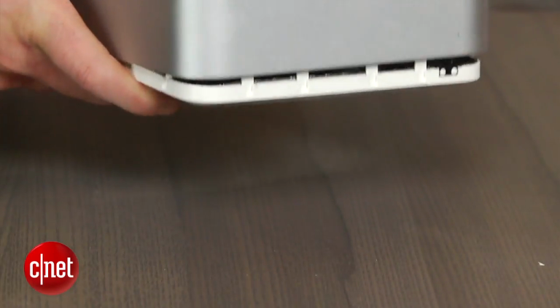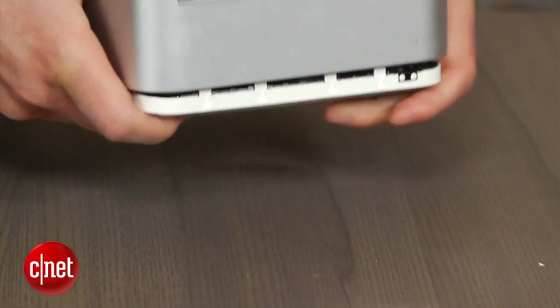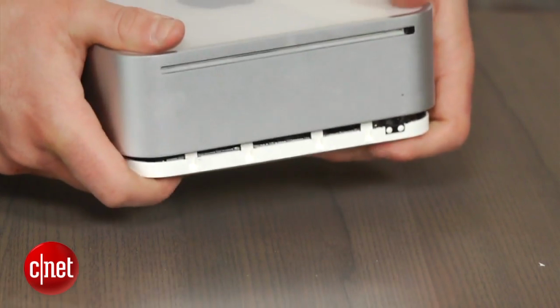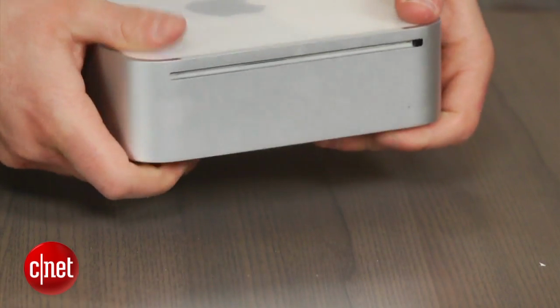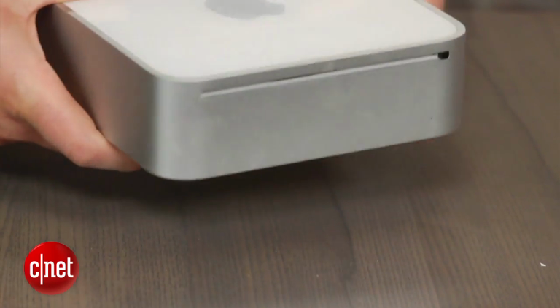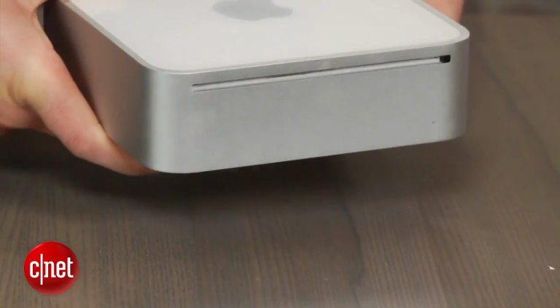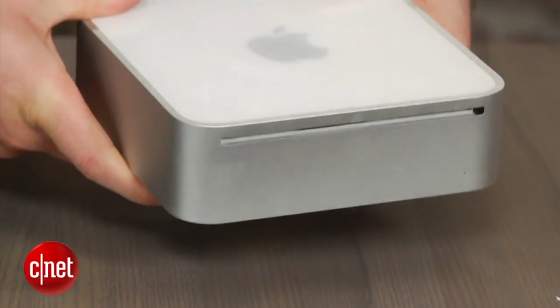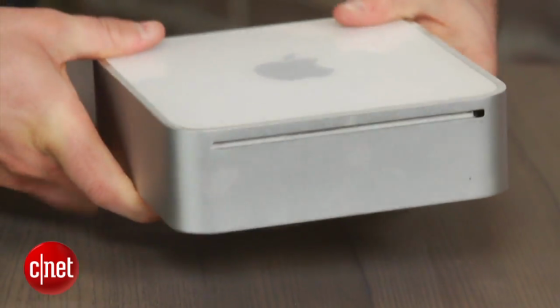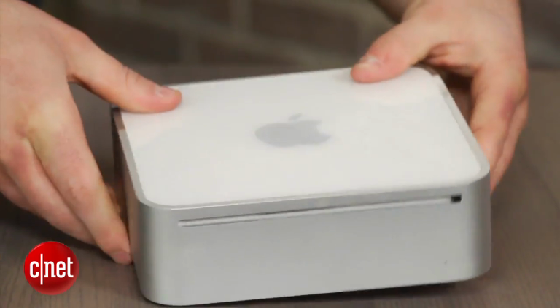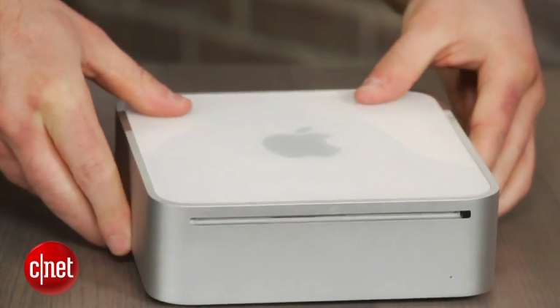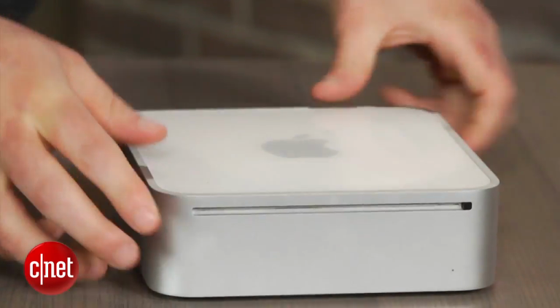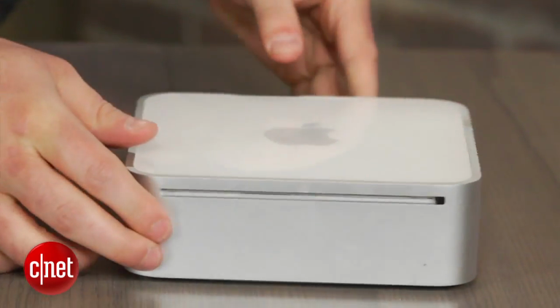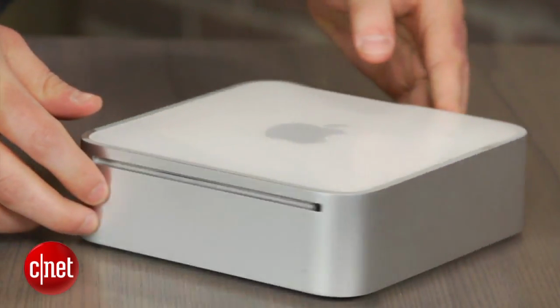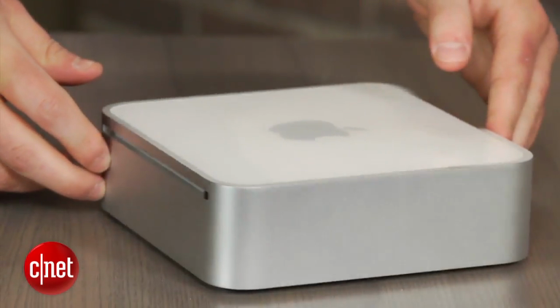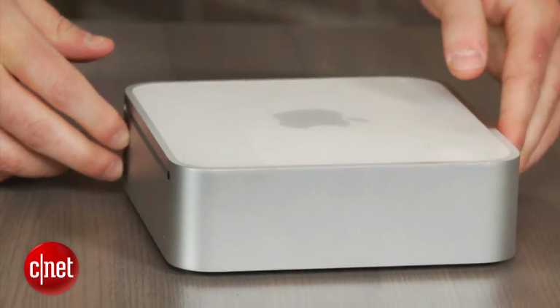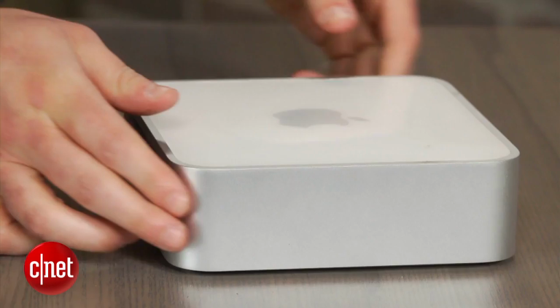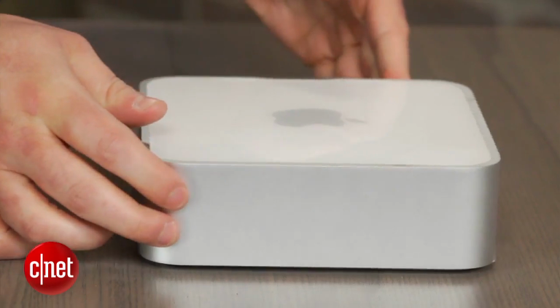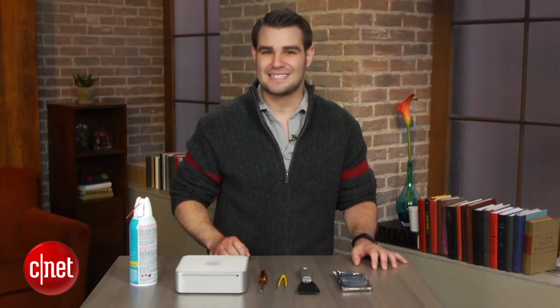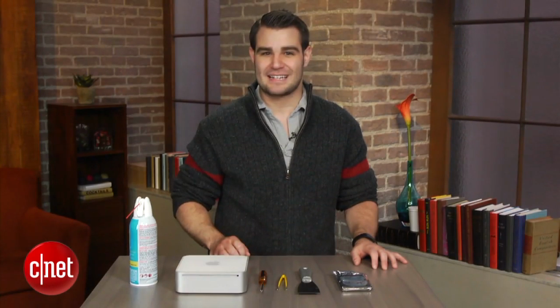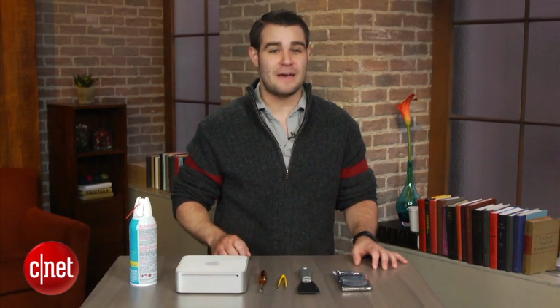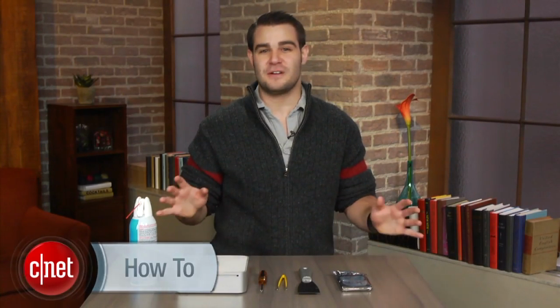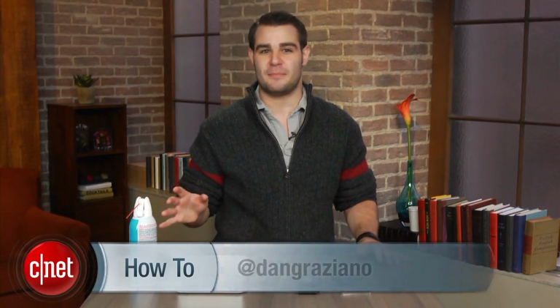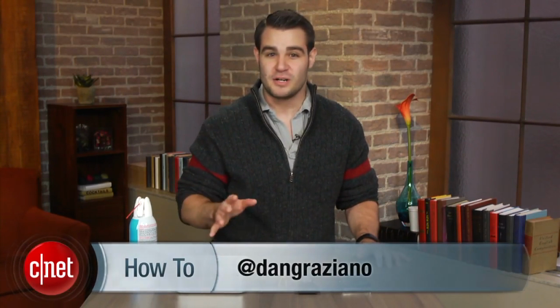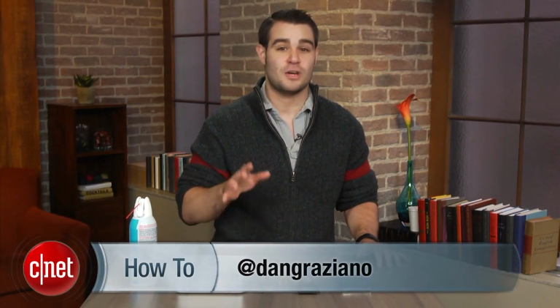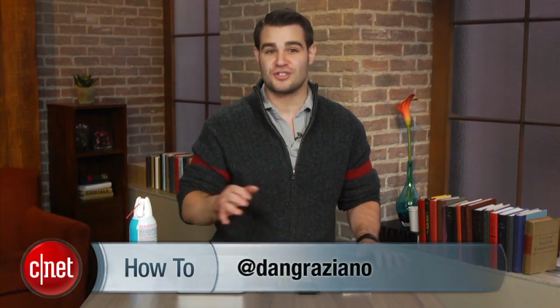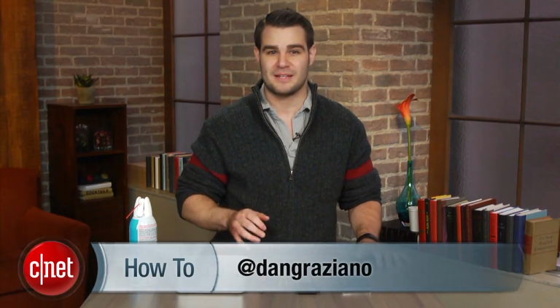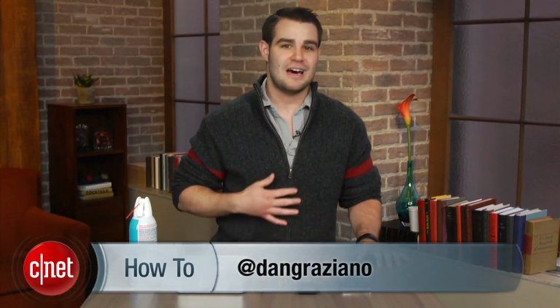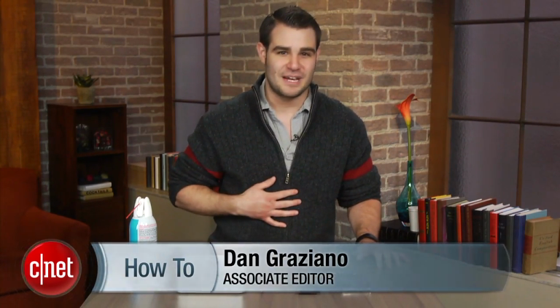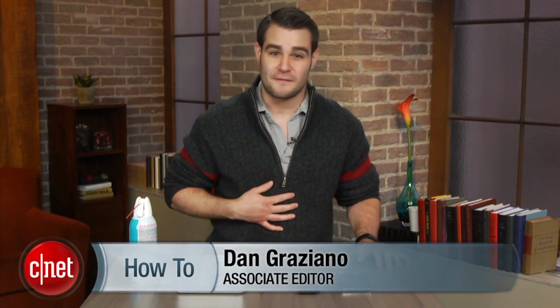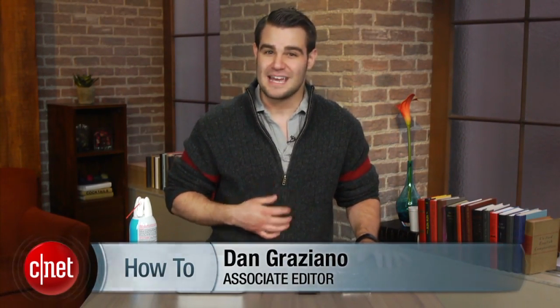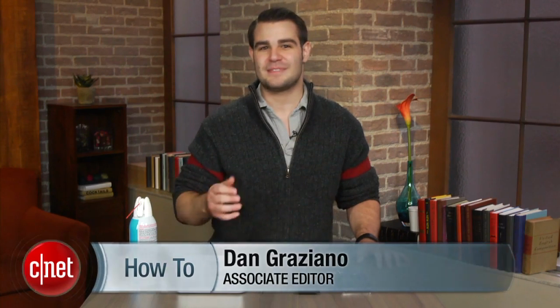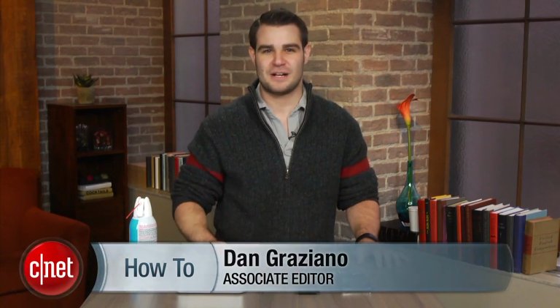Replace the cover and push down evenly around the edges of the device until it clips in. For more information, check out my article on howto.cnet.com and feel free to hit me up on Twitter with any questions or comments. I'm Dan Graziano for CNET — thanks for watching.